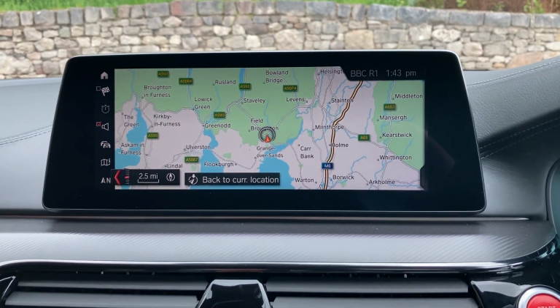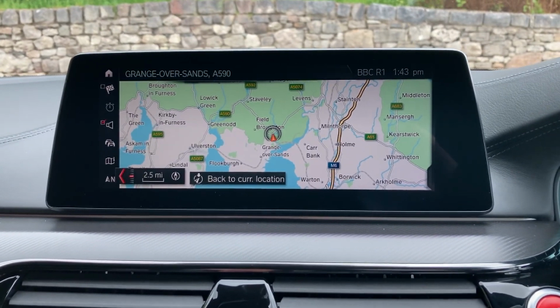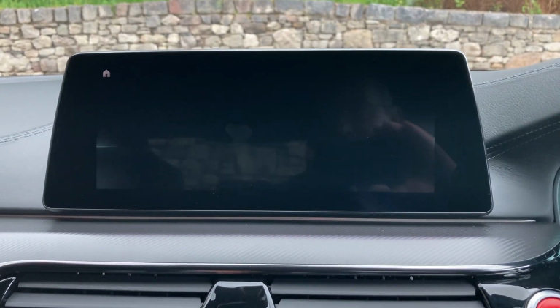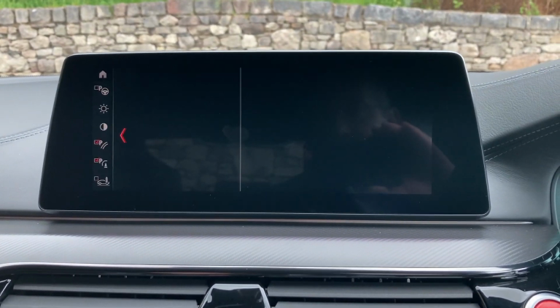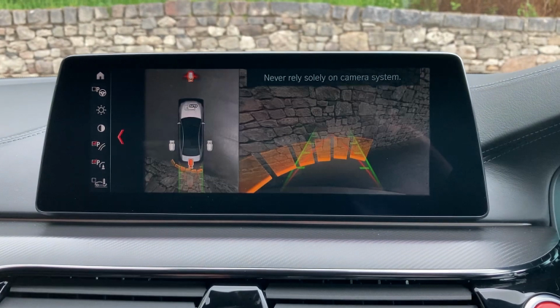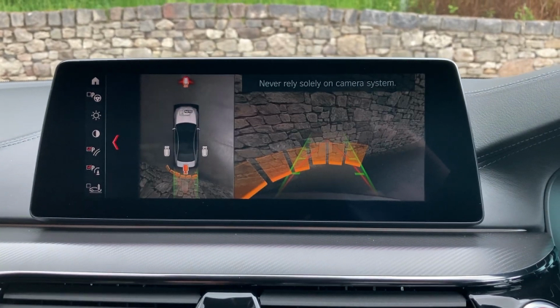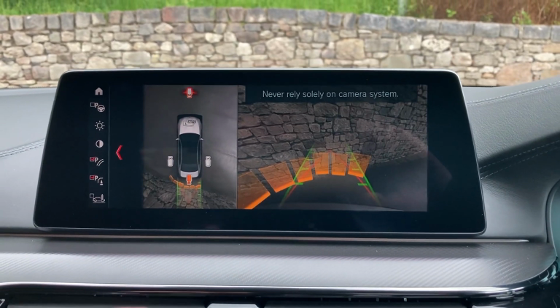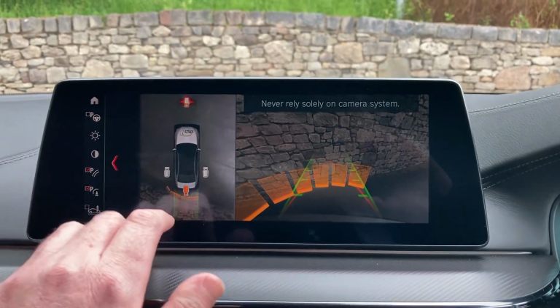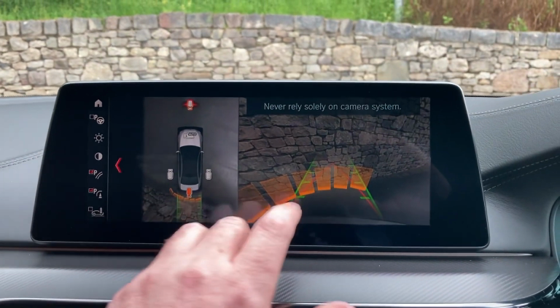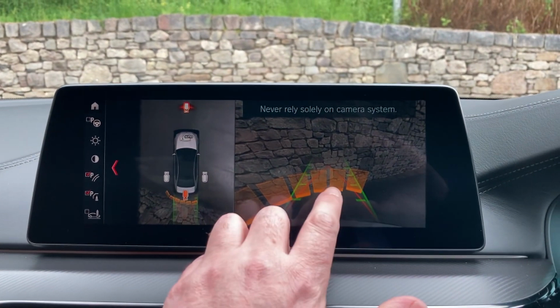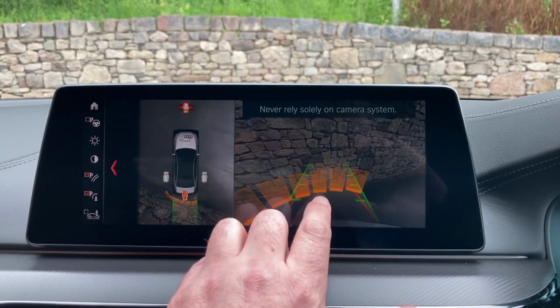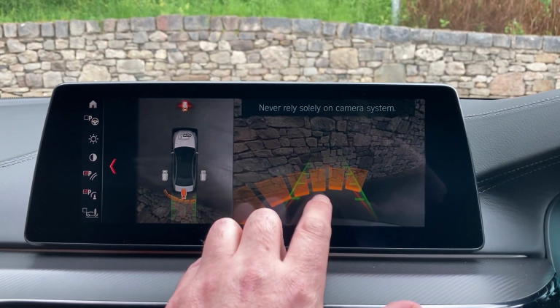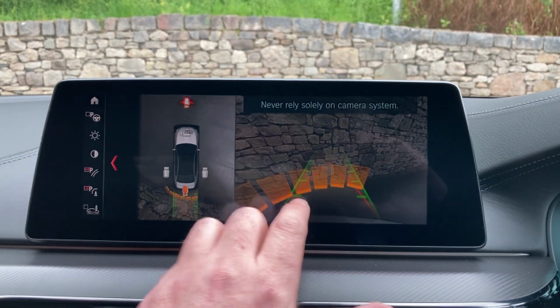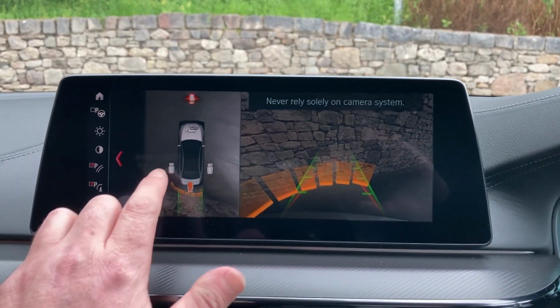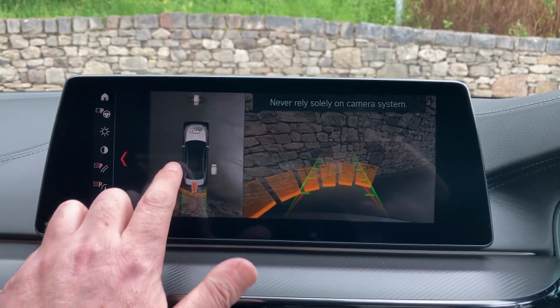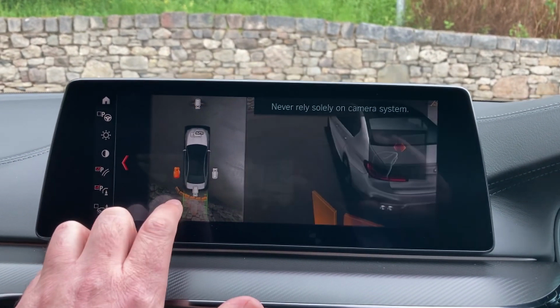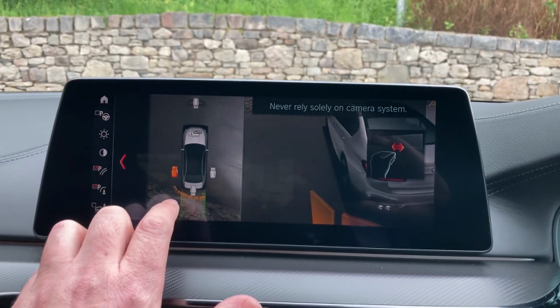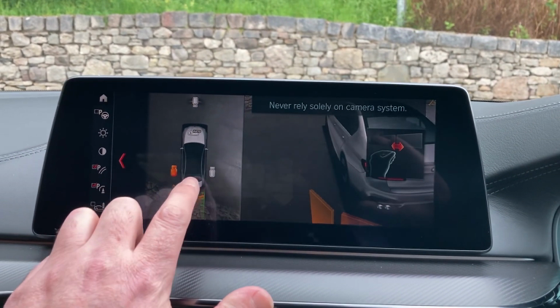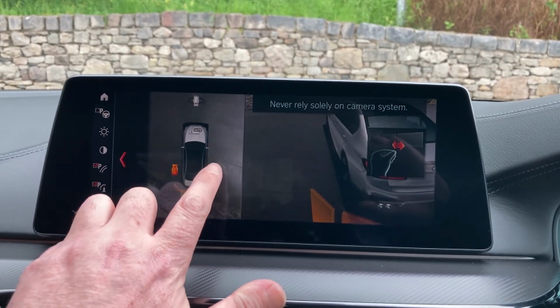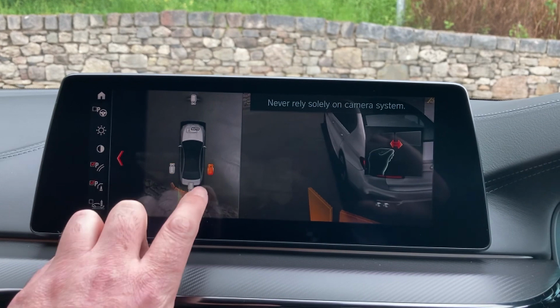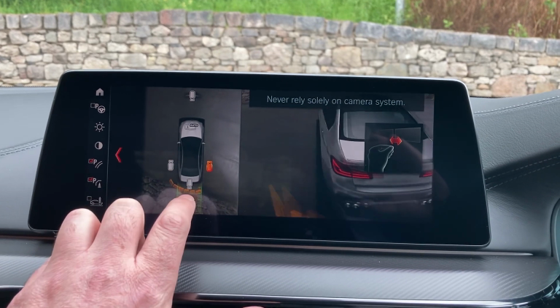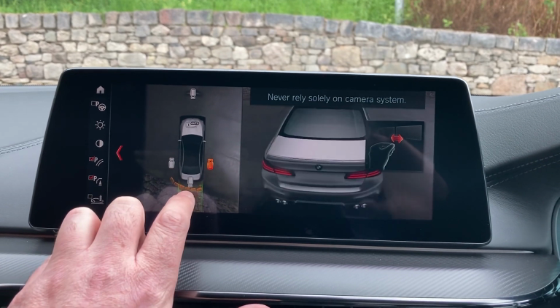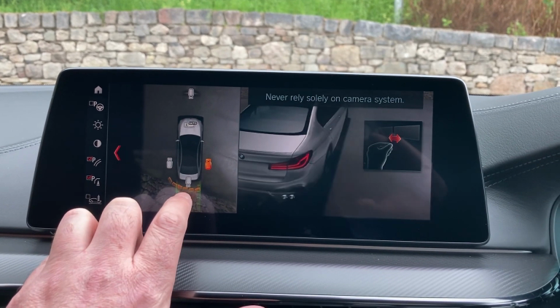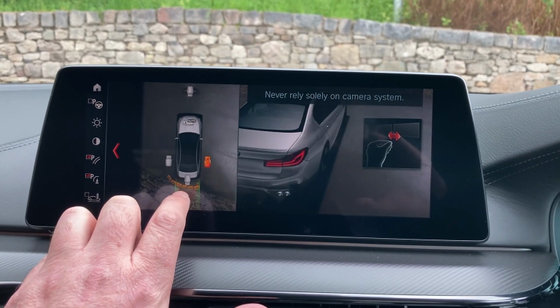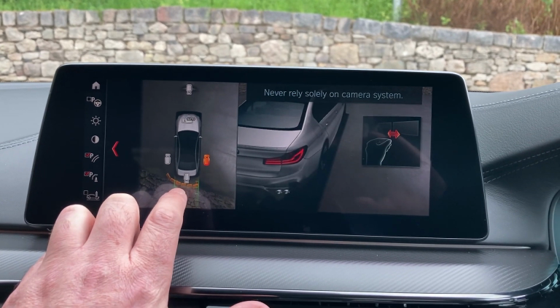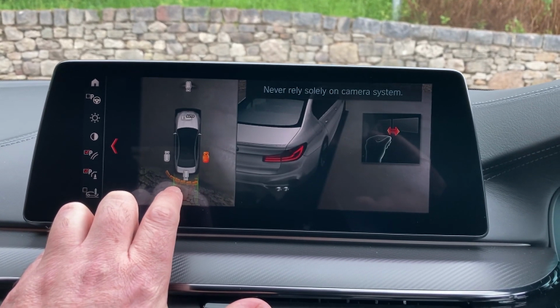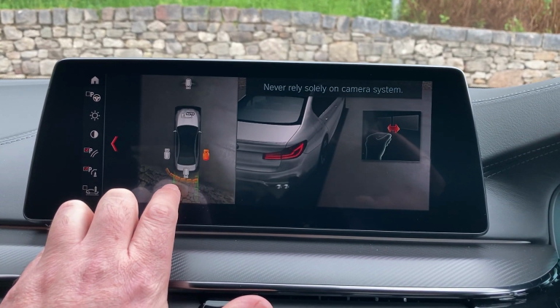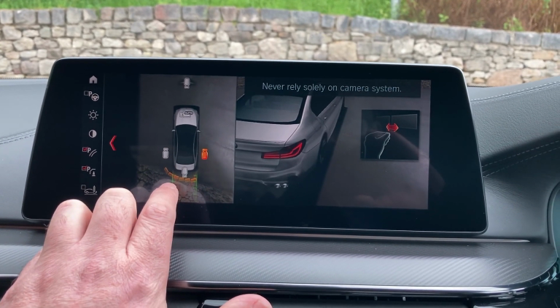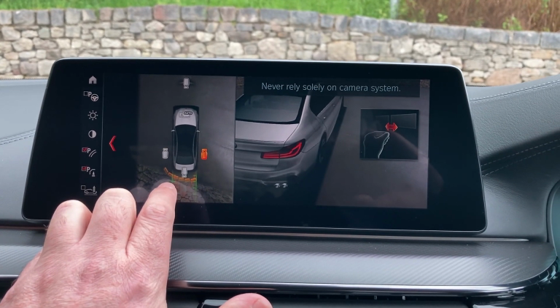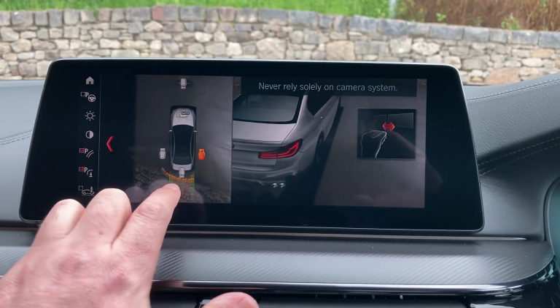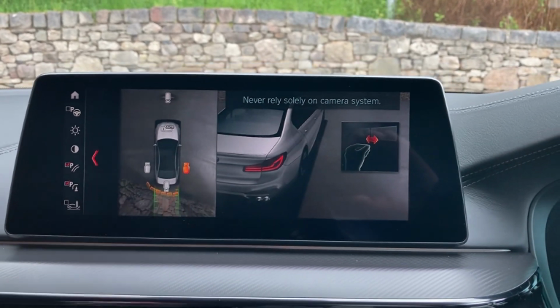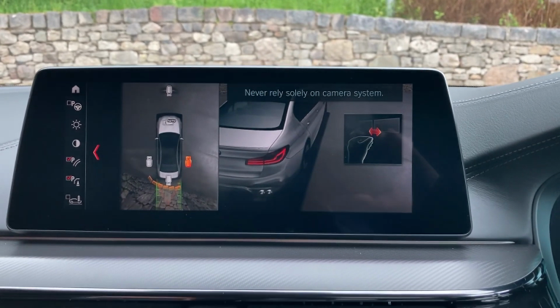If I select reverse gear, you'll see we've got a camera out the back with guidelines and obstacle markers. We also have cameras around the sides as well, so we've got no excuses for bumping into anything.